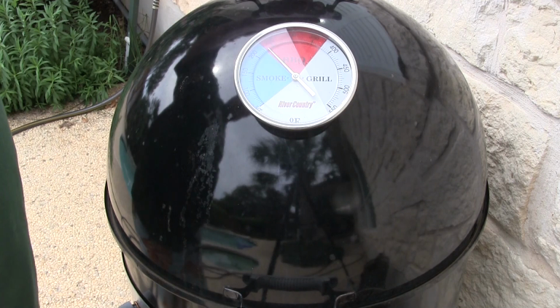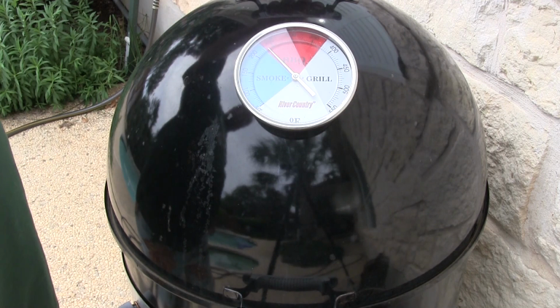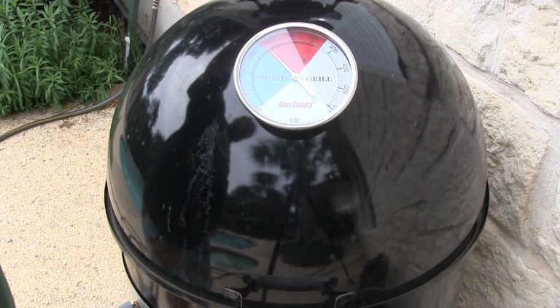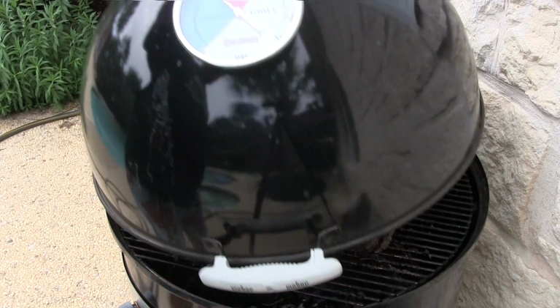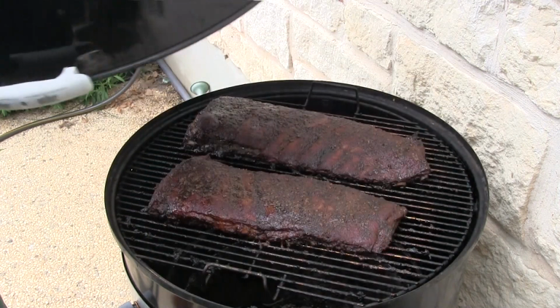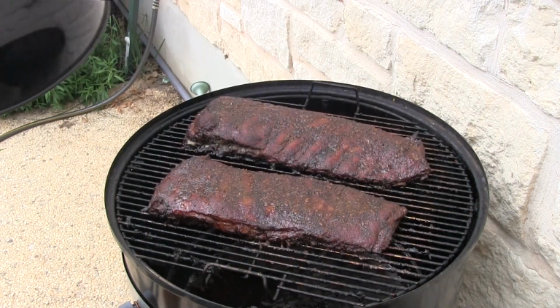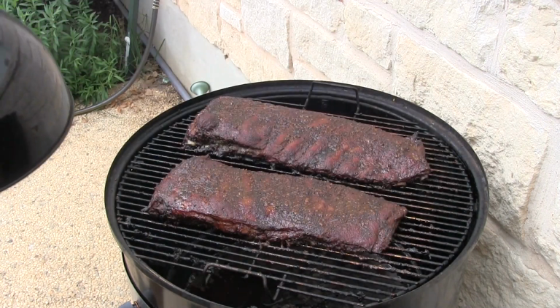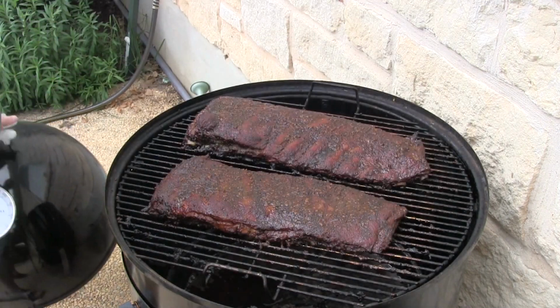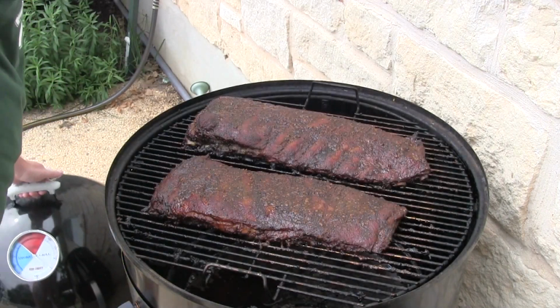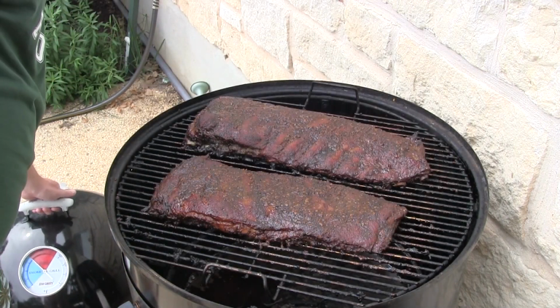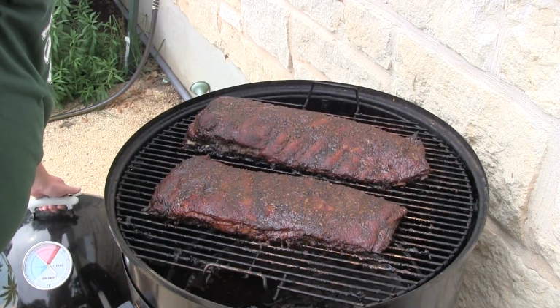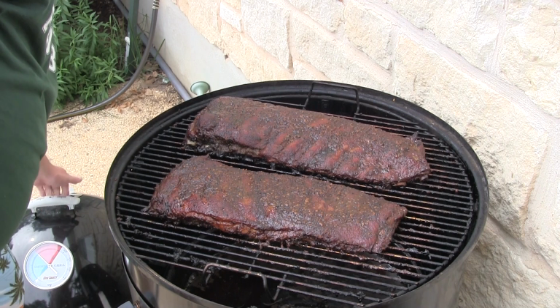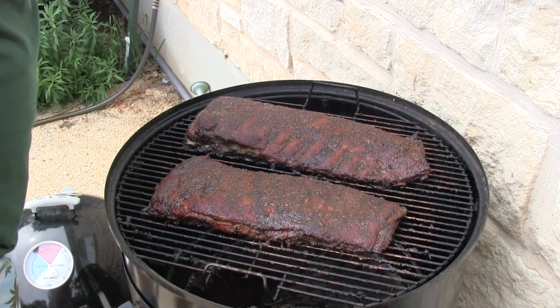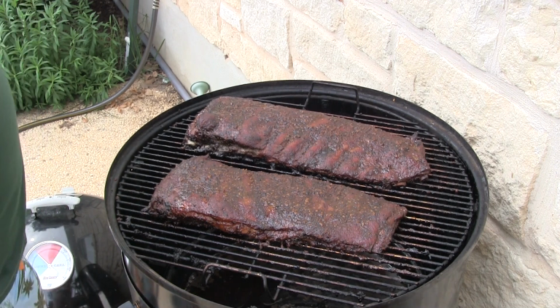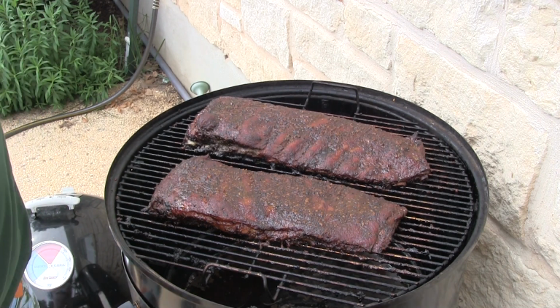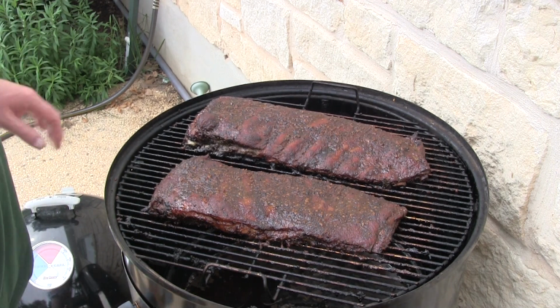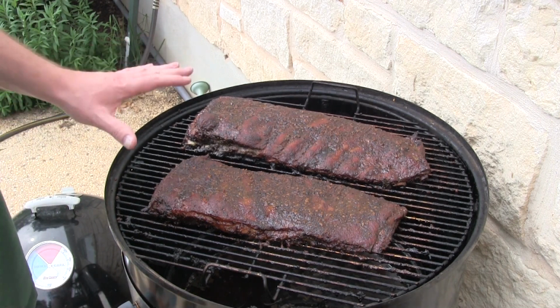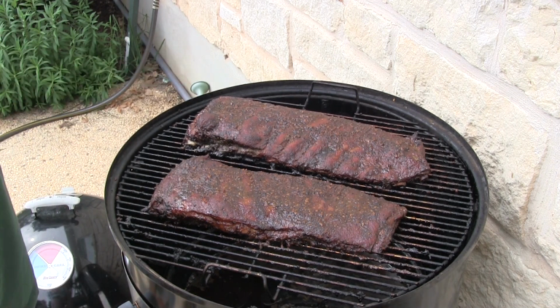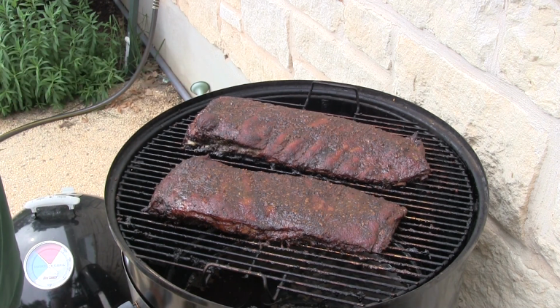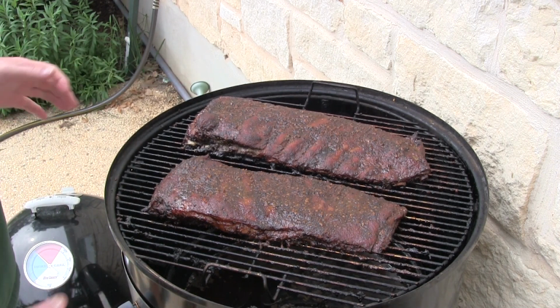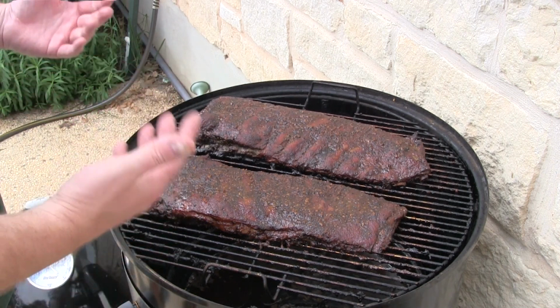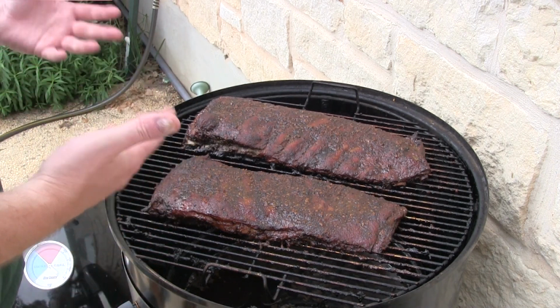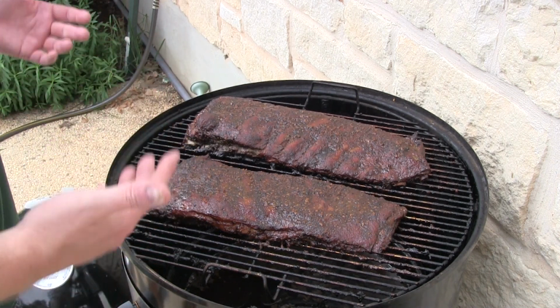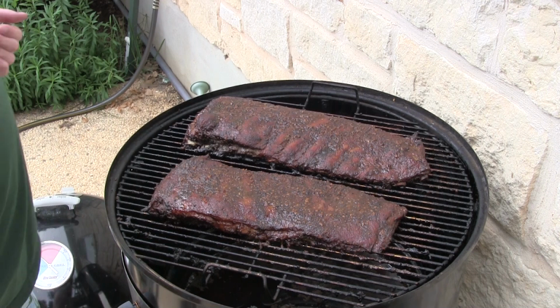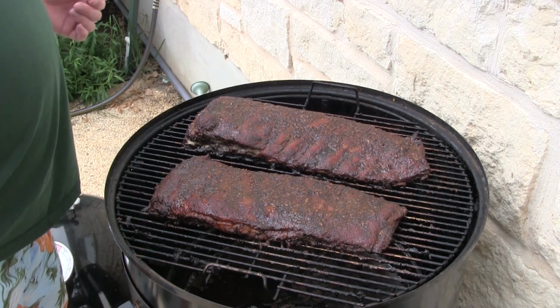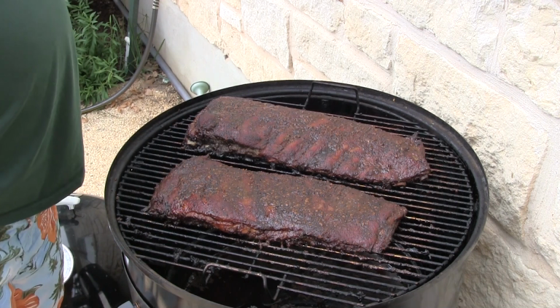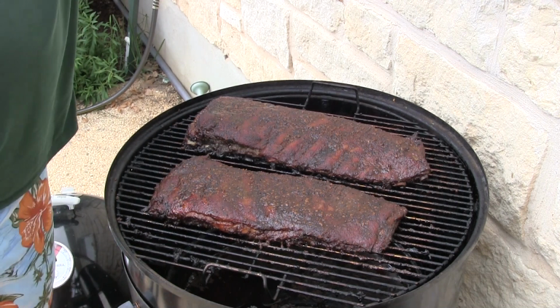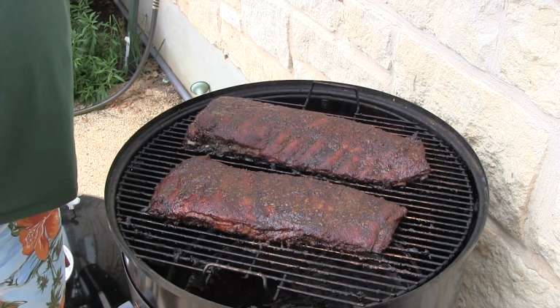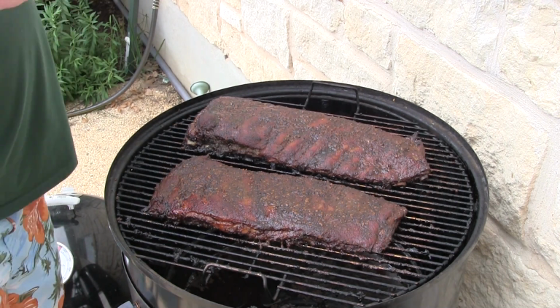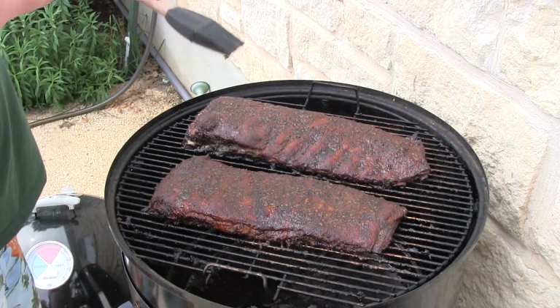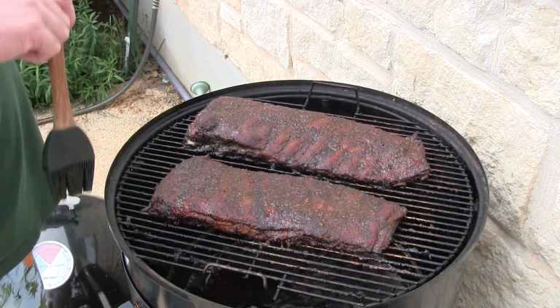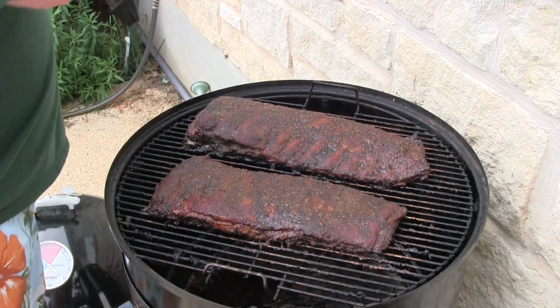Everybody, it's been five hours now. Let's check these ribs out. Looking good, smelling good.